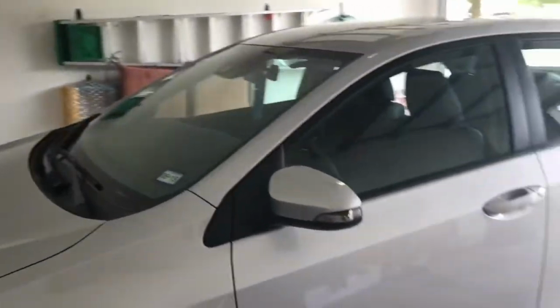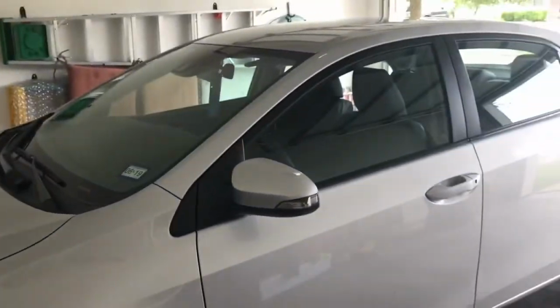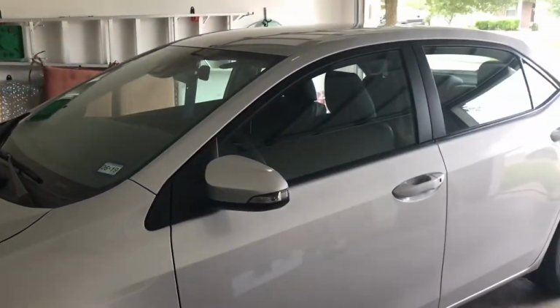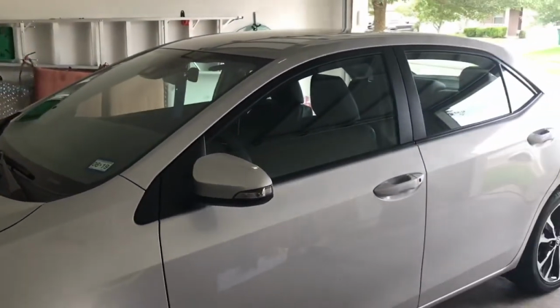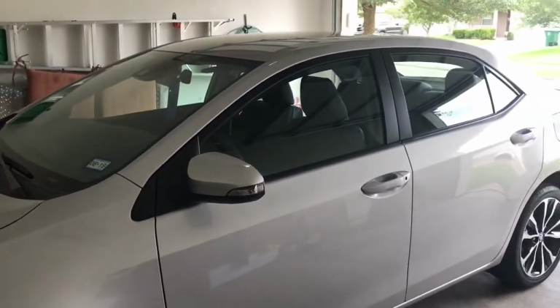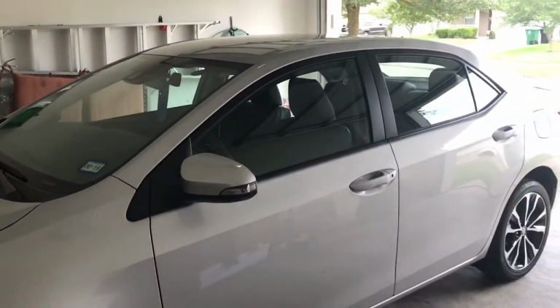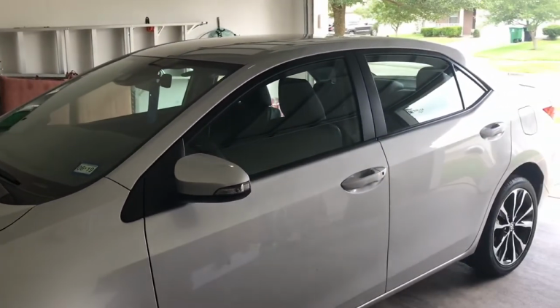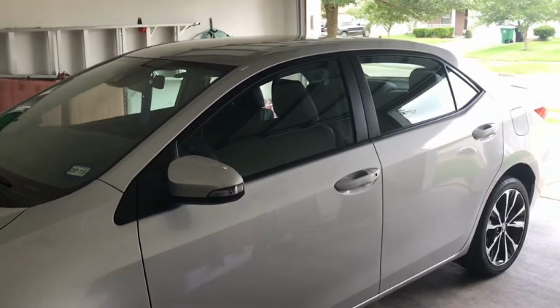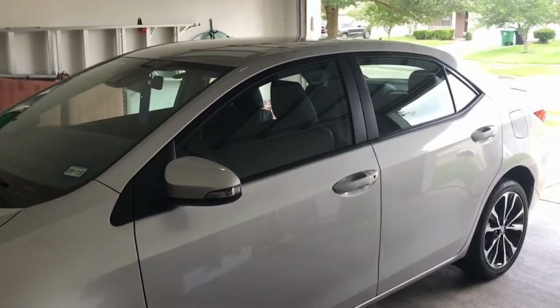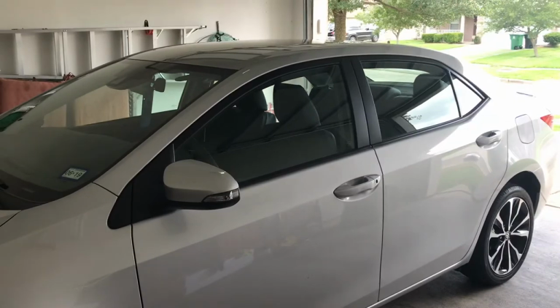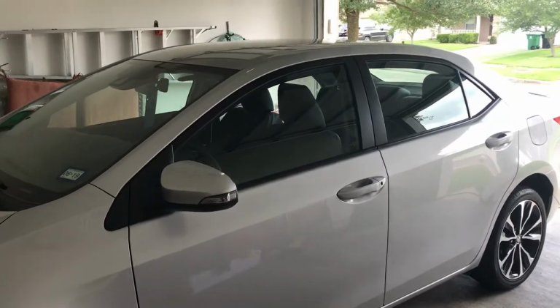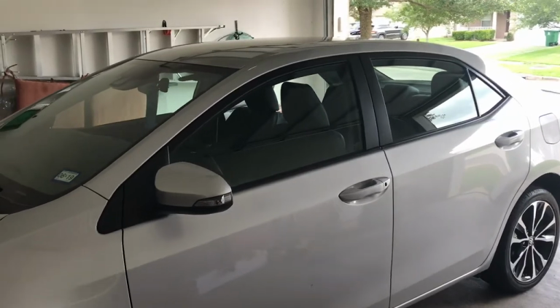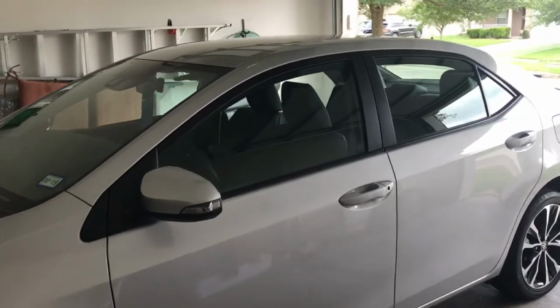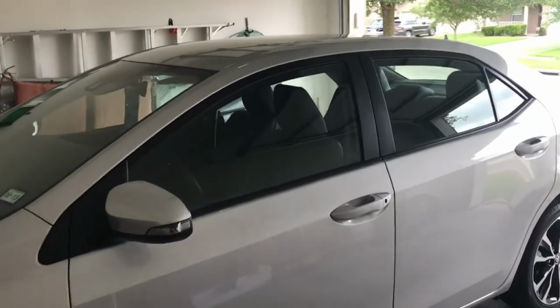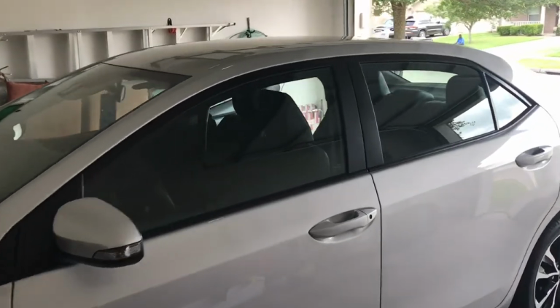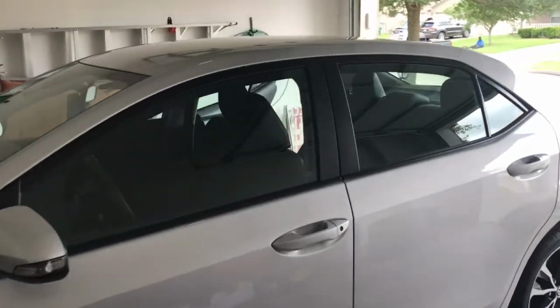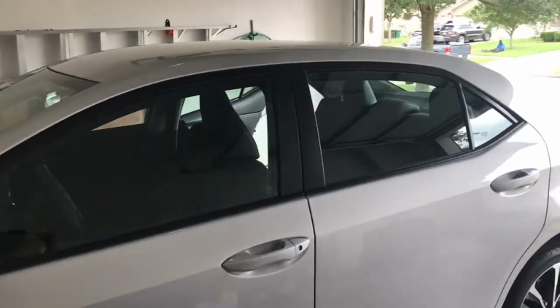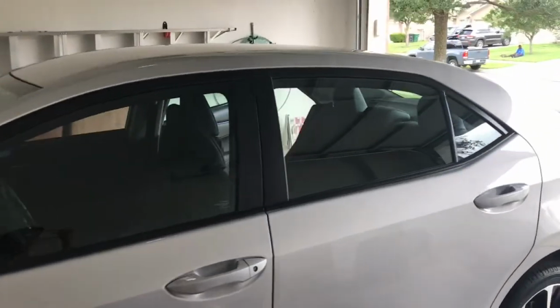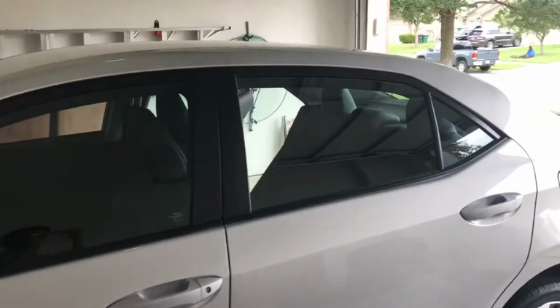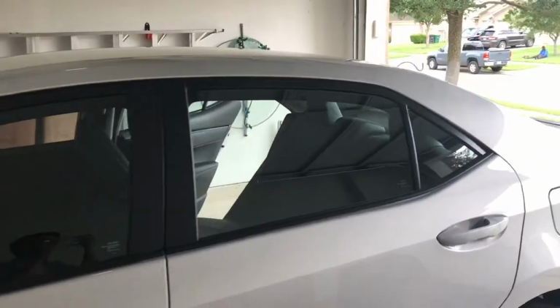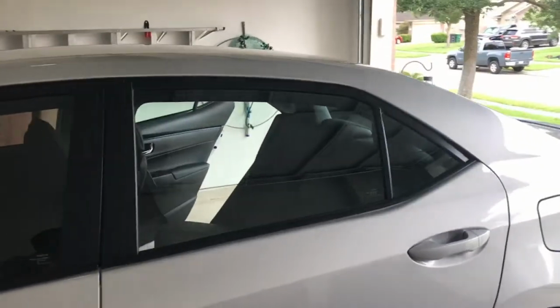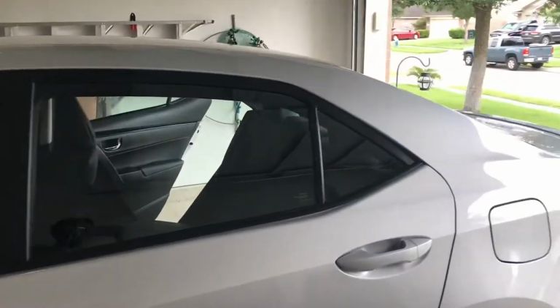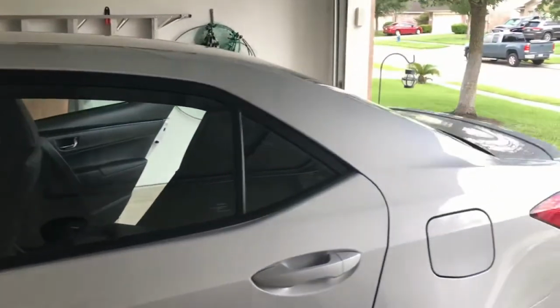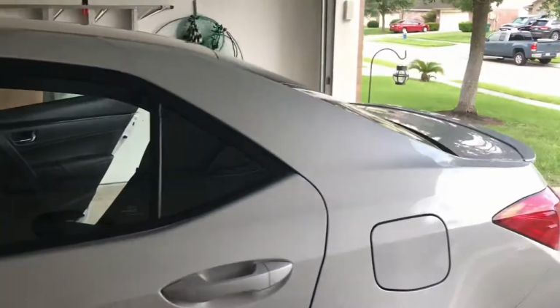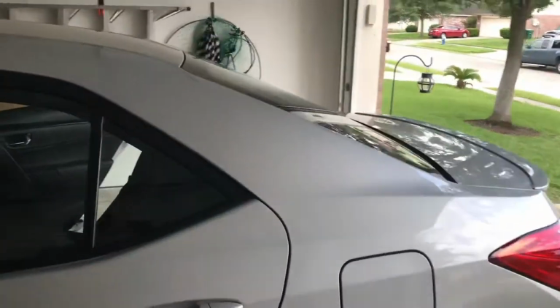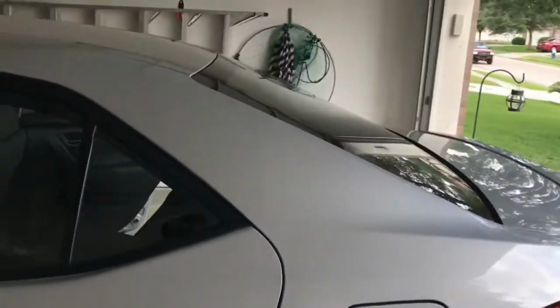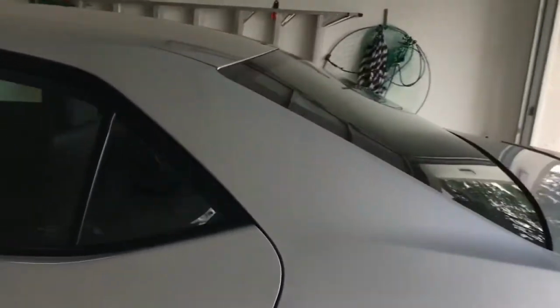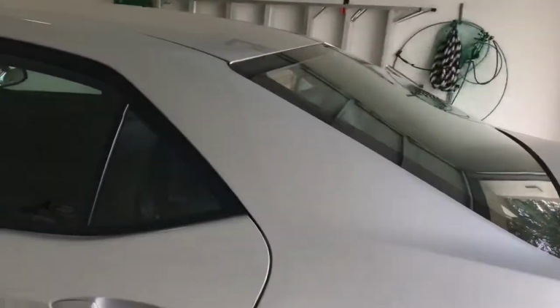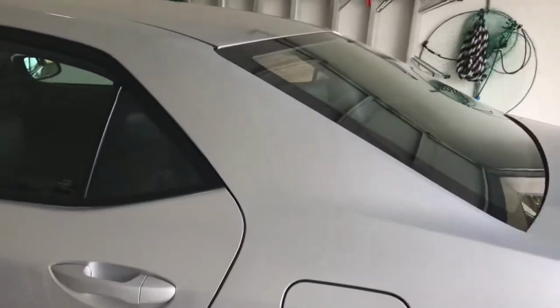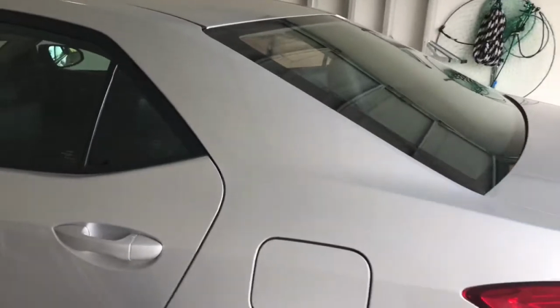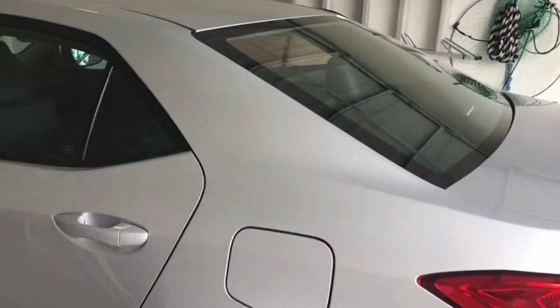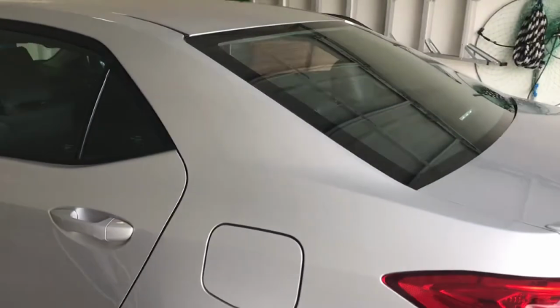We're about to get started guys and I'll show you the end result and an overall picture, but it's gonna come out looking great. There's no window tint on it right now so it's gonna help a lot when it comes to the heat.